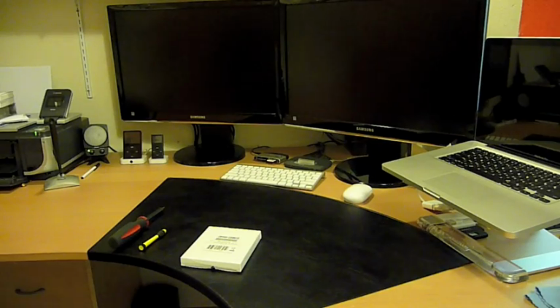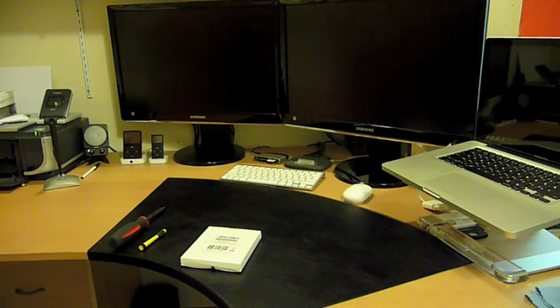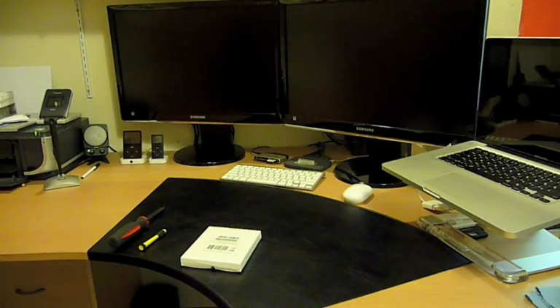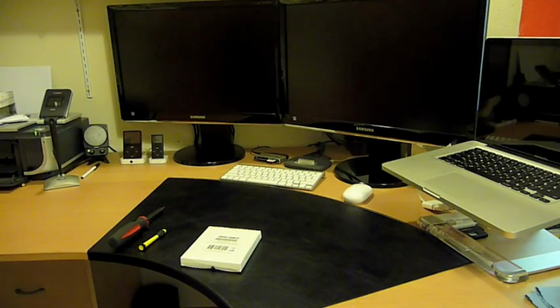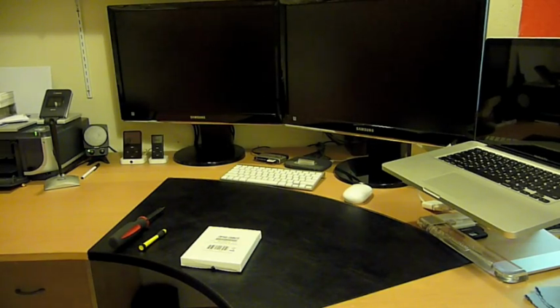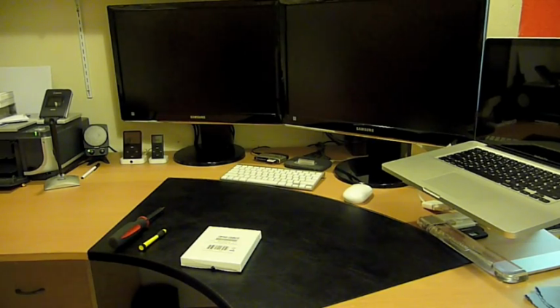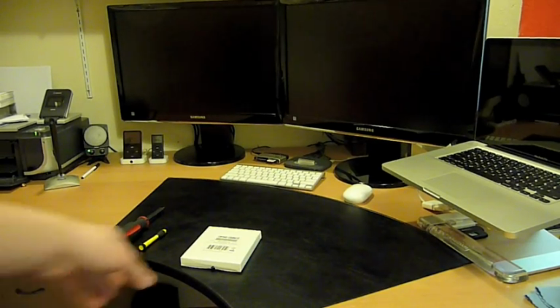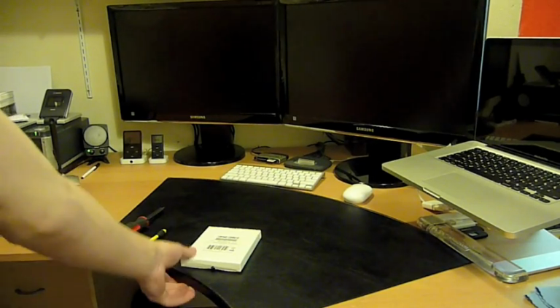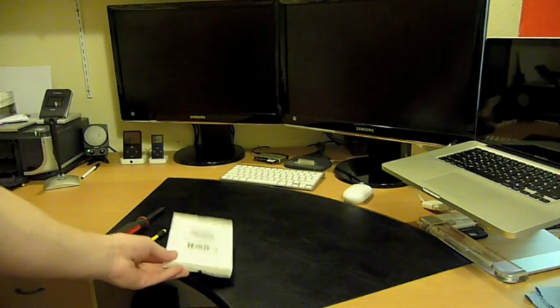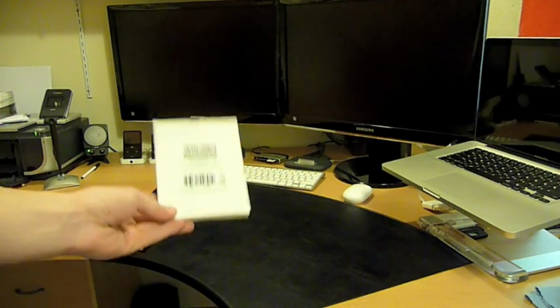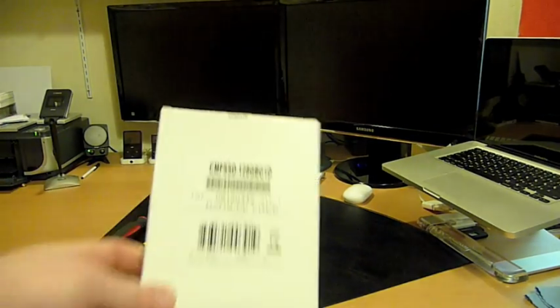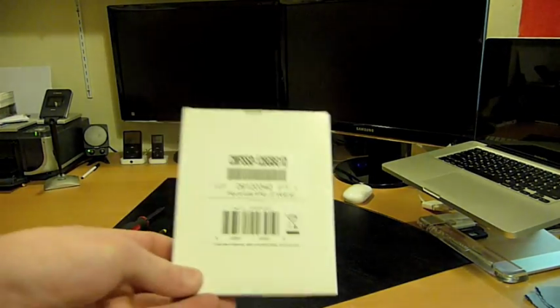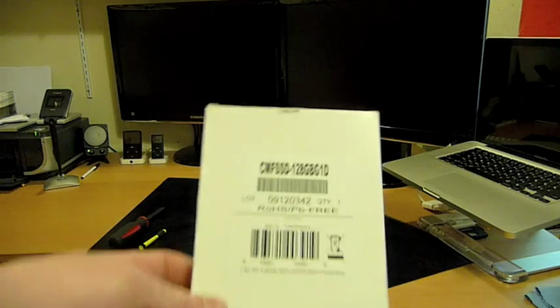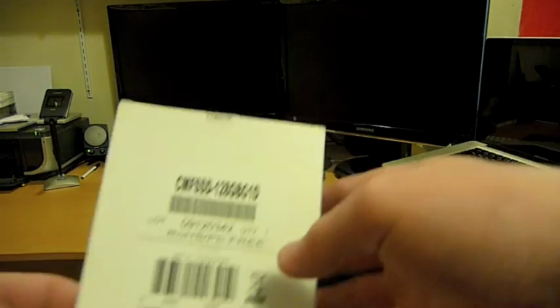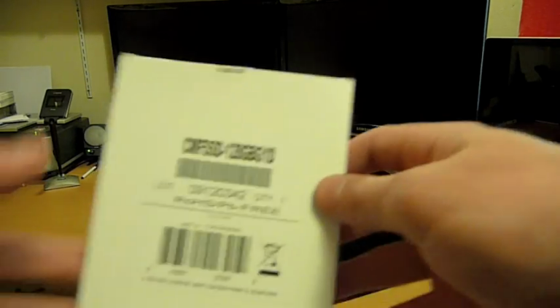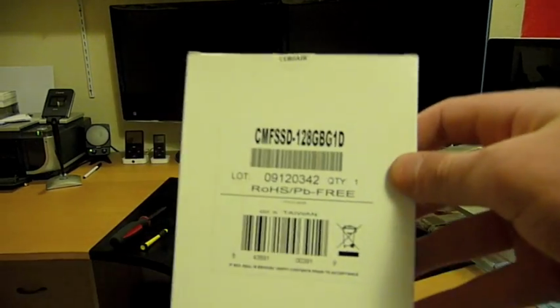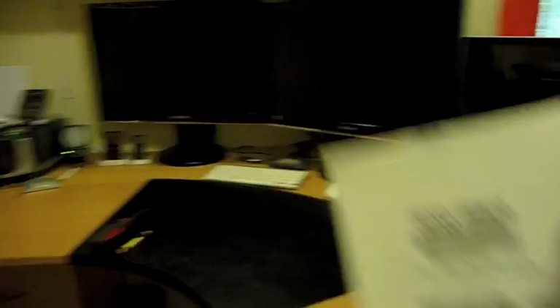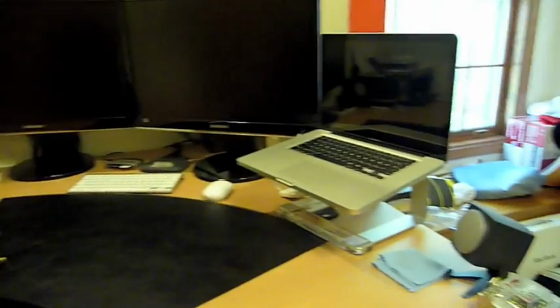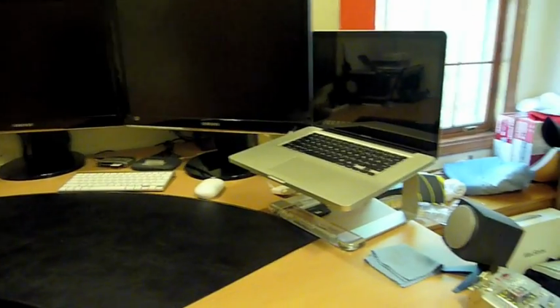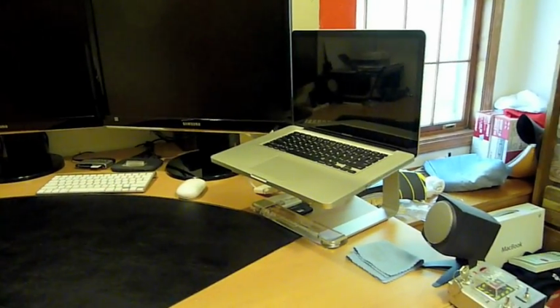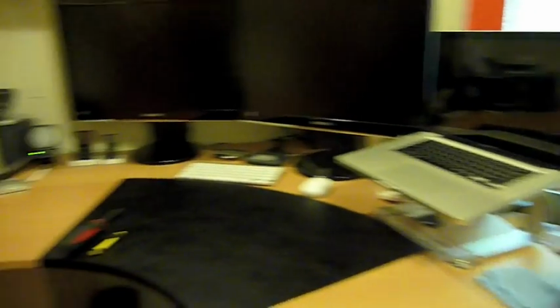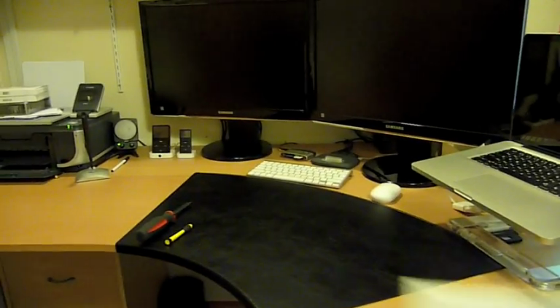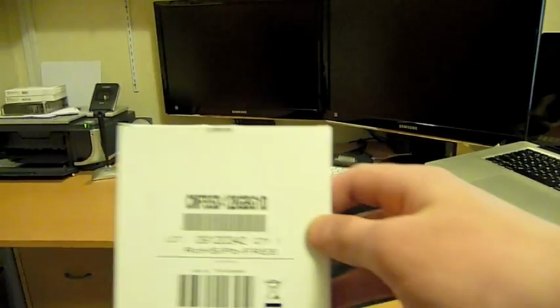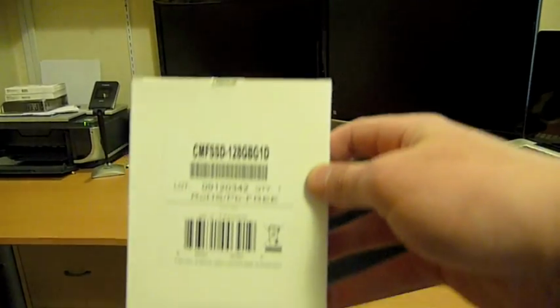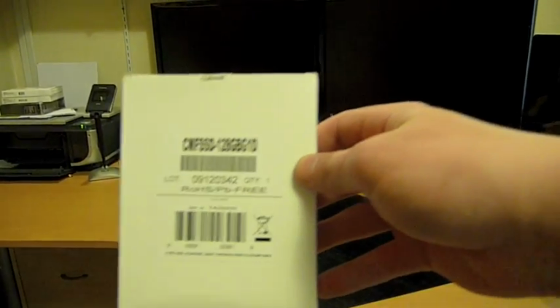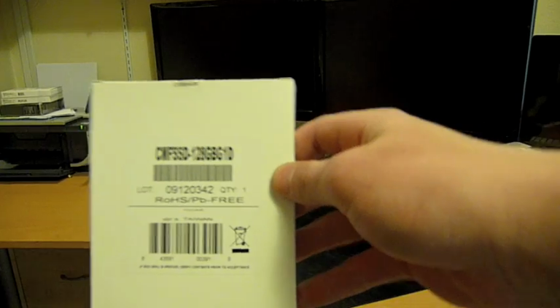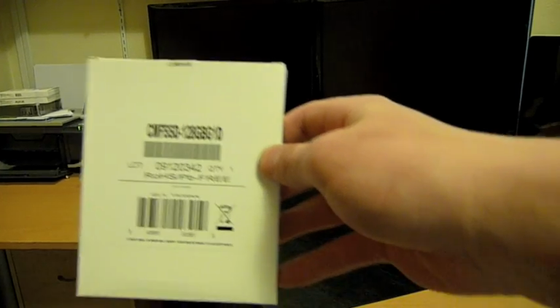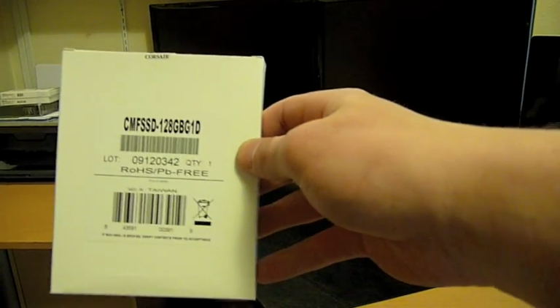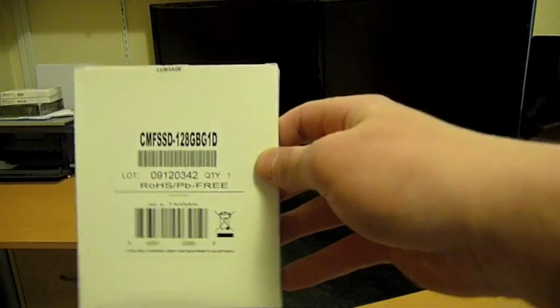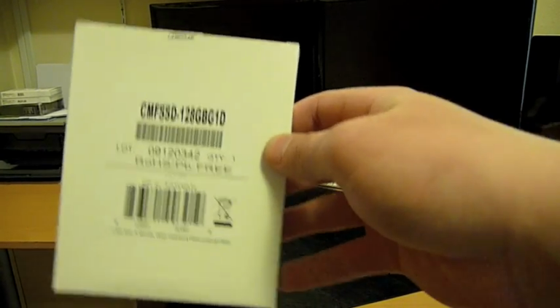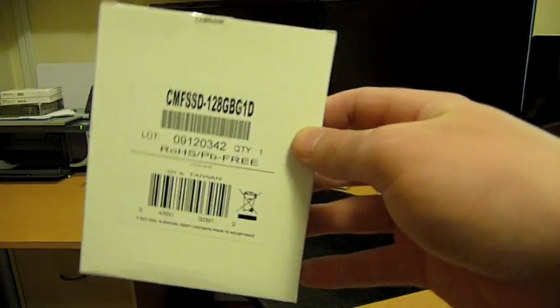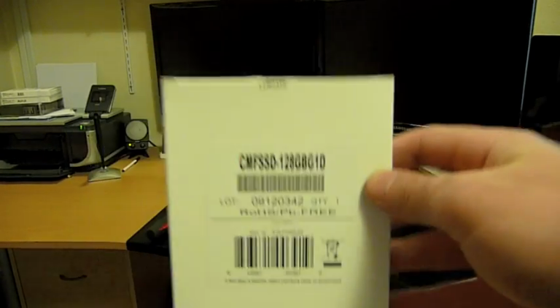Hey YouTube, so I got a Corsair 128GB solid state hard drive that I'm going to be putting in my MacBook Pro over there. These things are going for about $299 on Newegg.com right now.